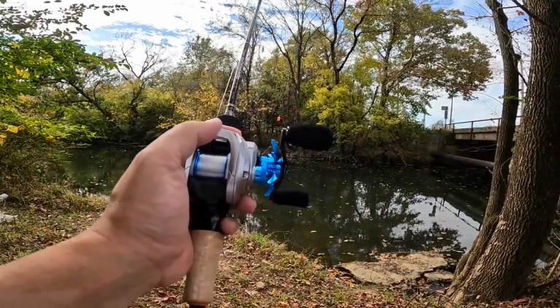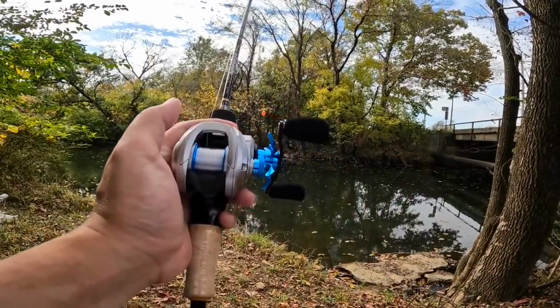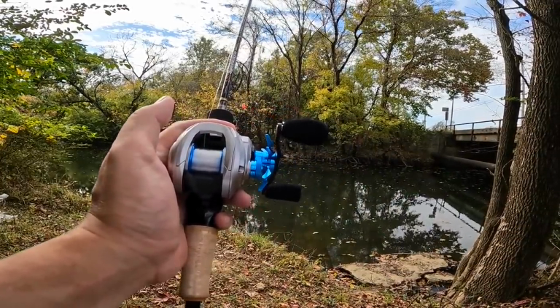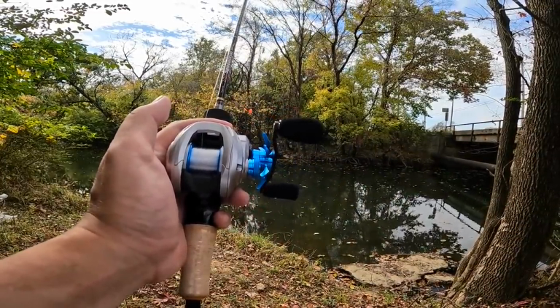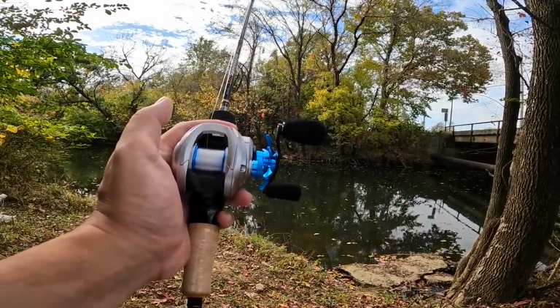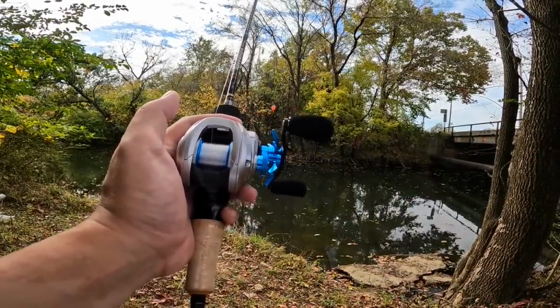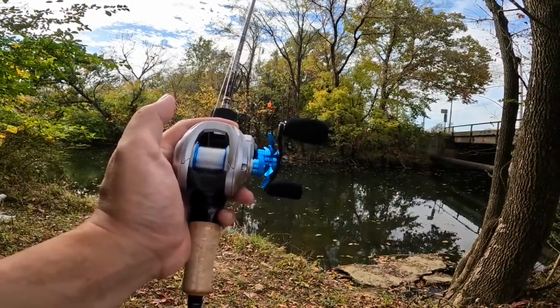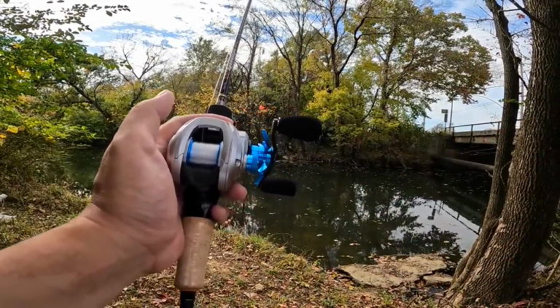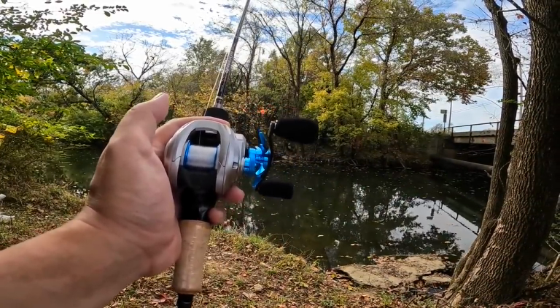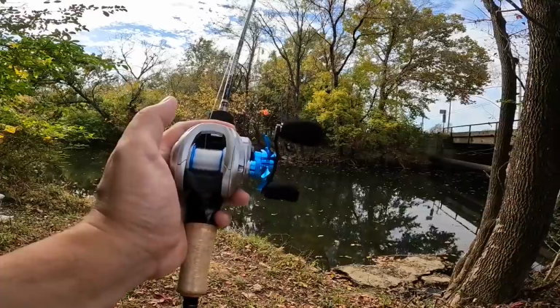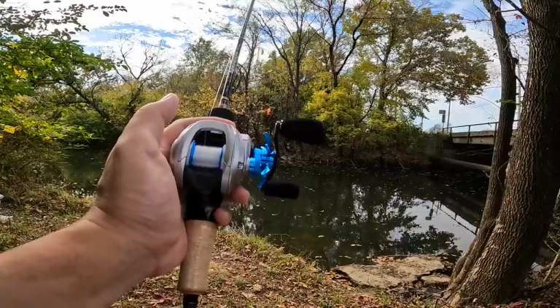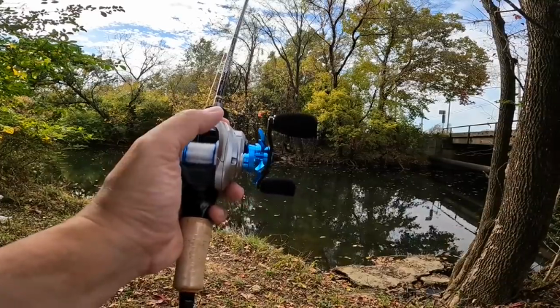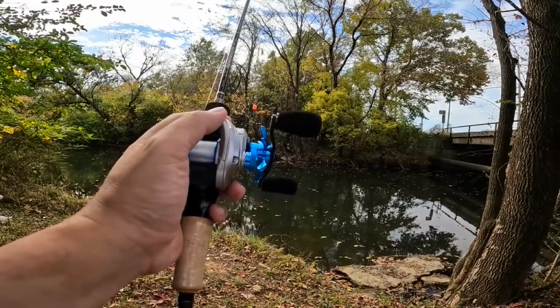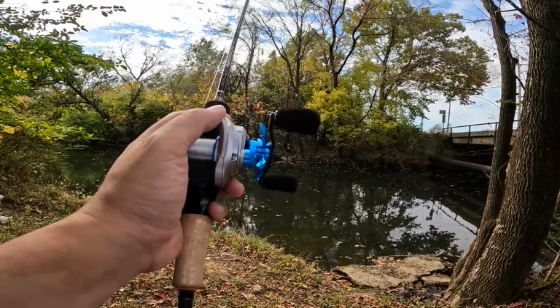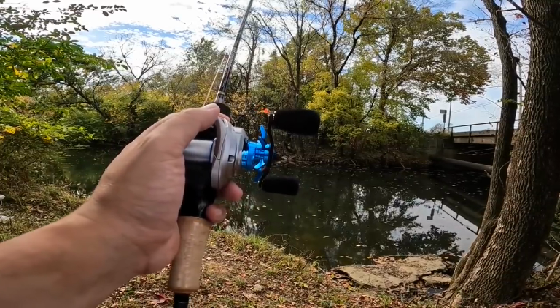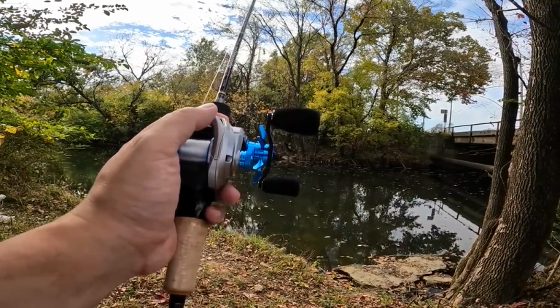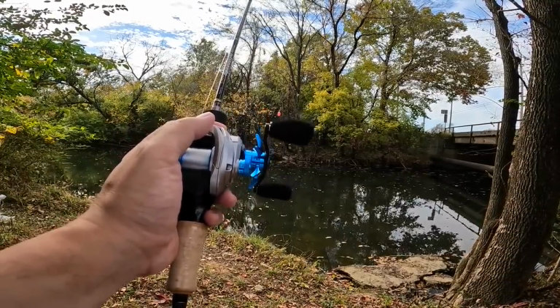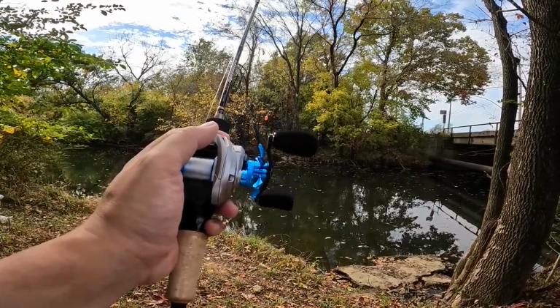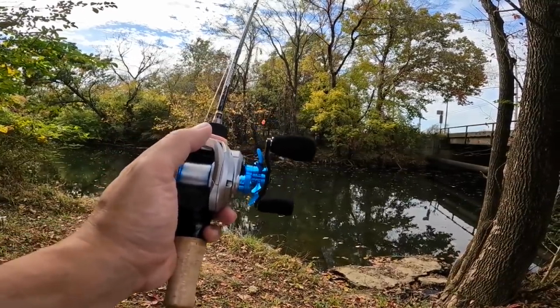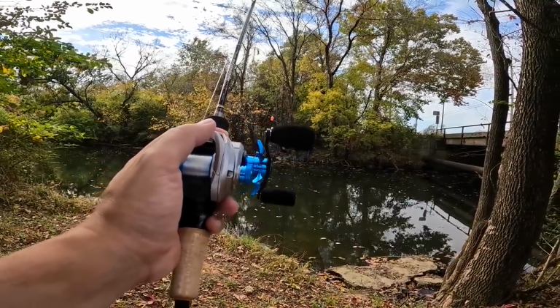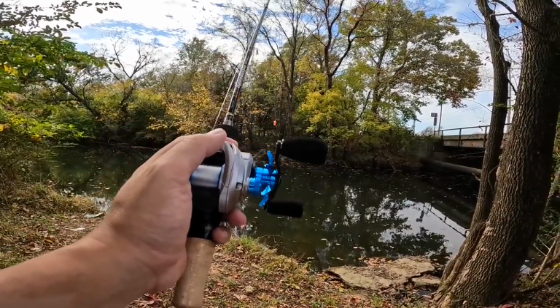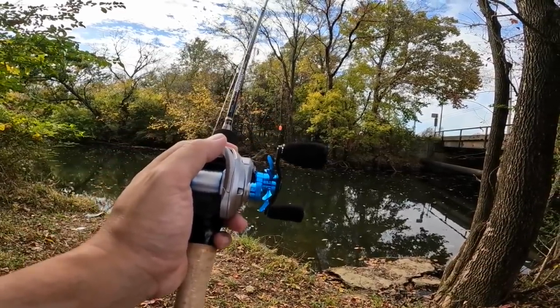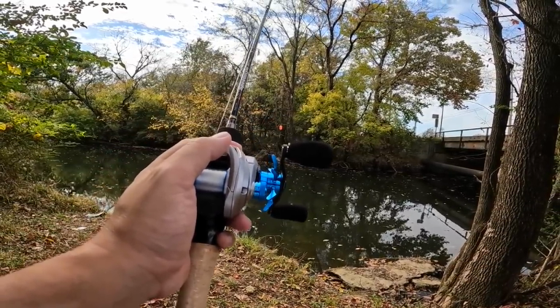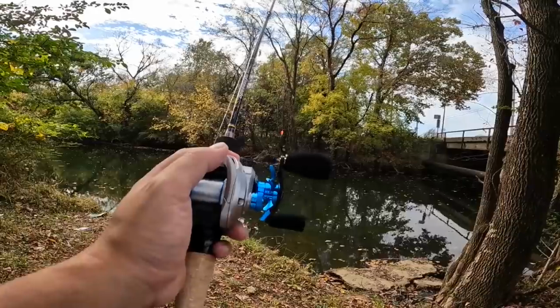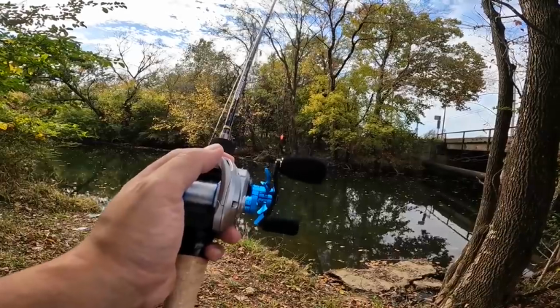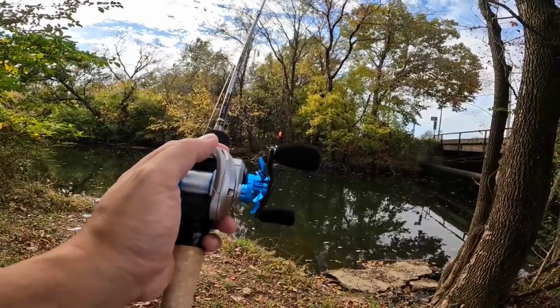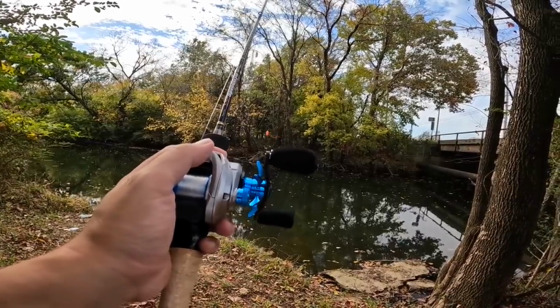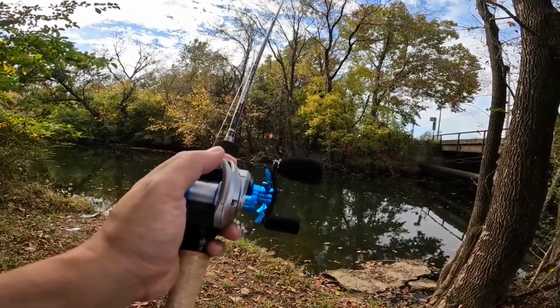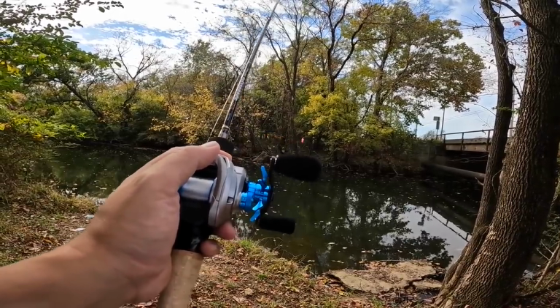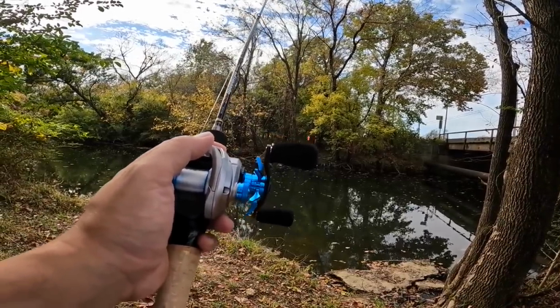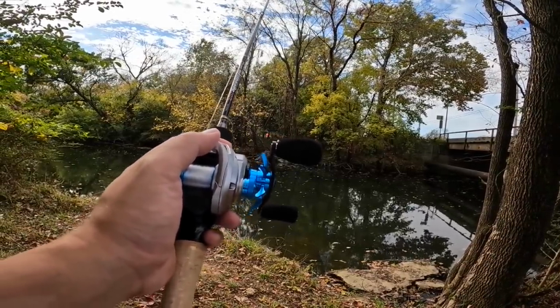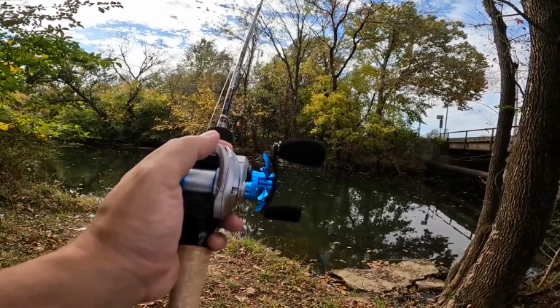I'm going to be fishing pretty much exclusively weightless plastics, so I'm going to need something that's got some backbone to set a hook and enough power to move these fish out of some cover if I hook anyone.